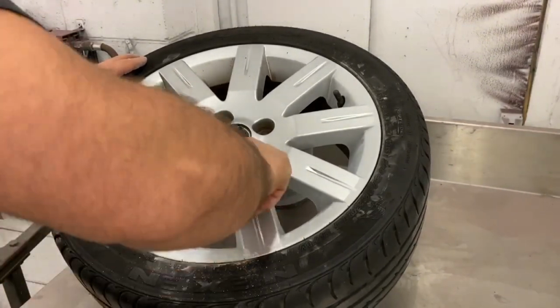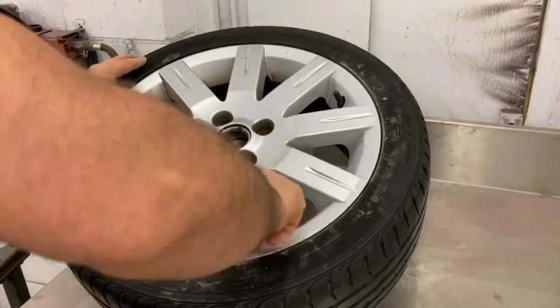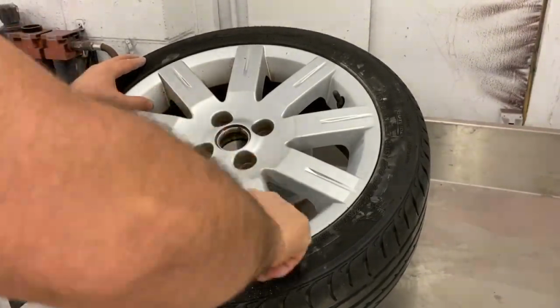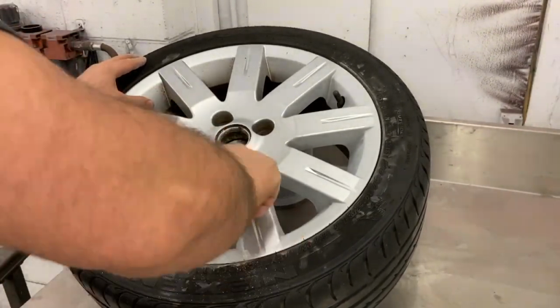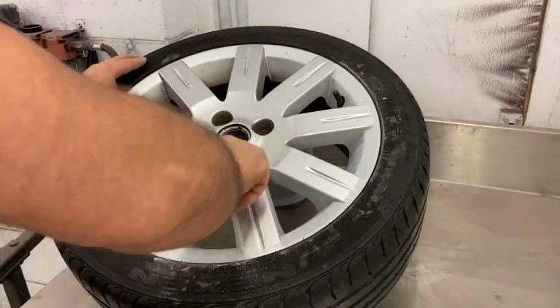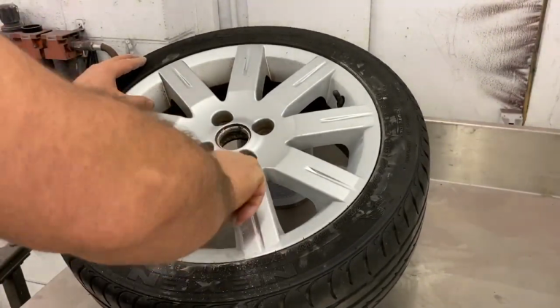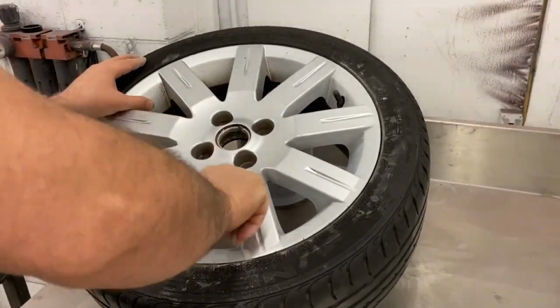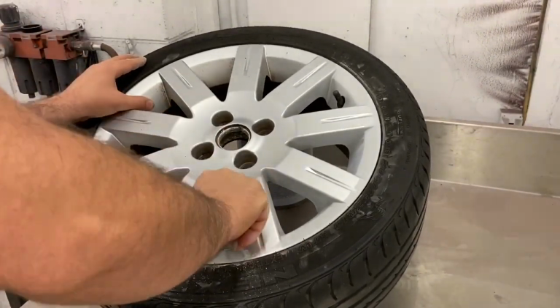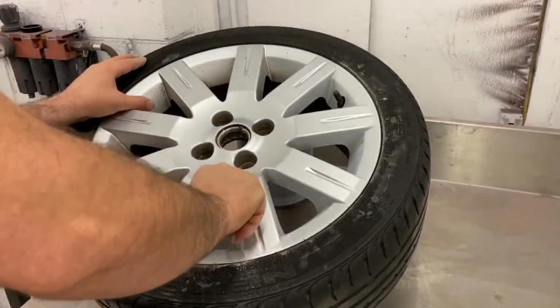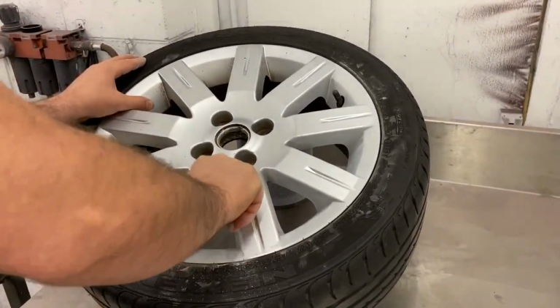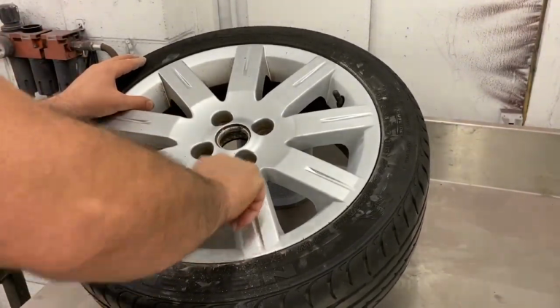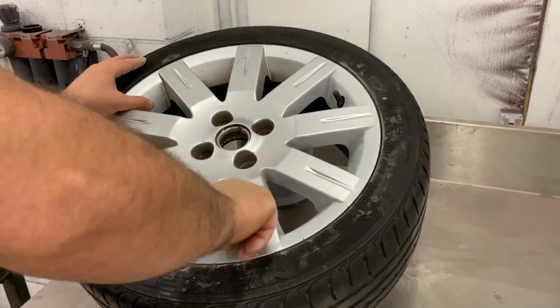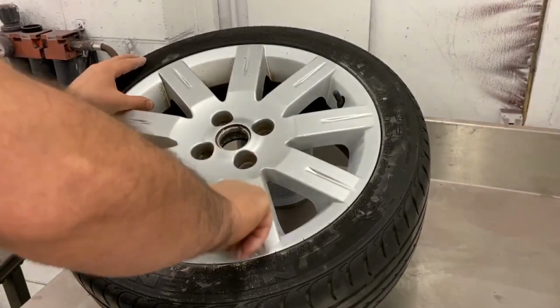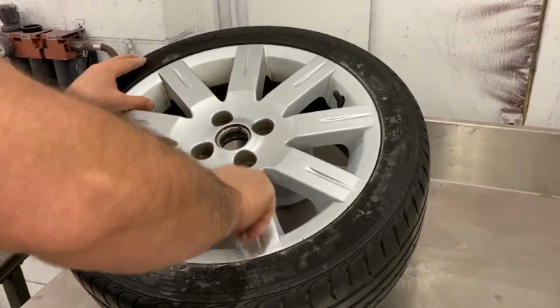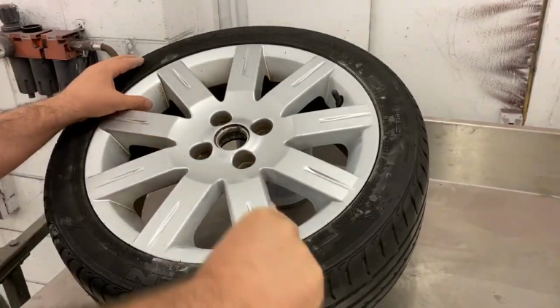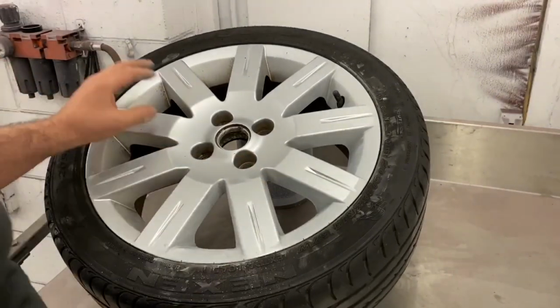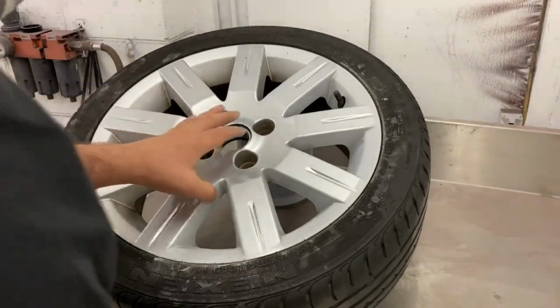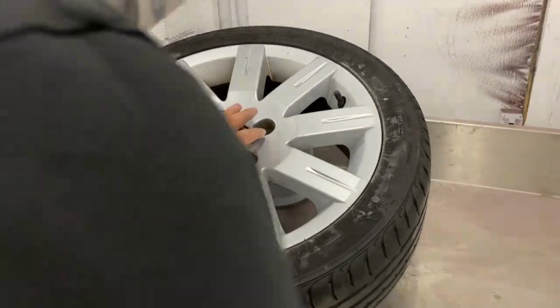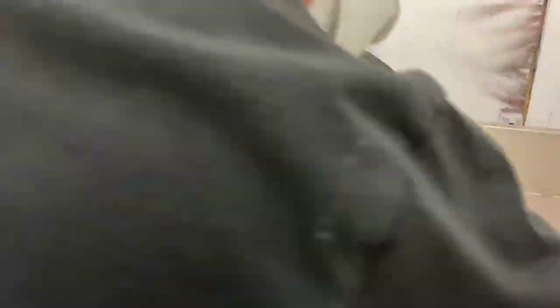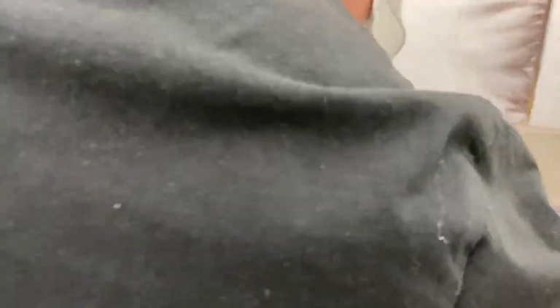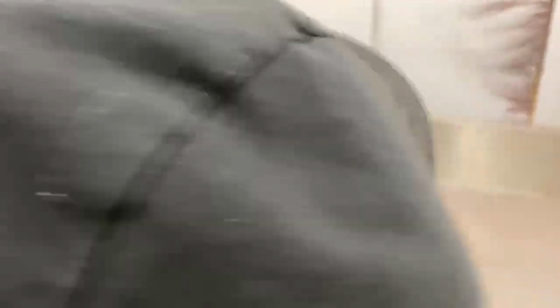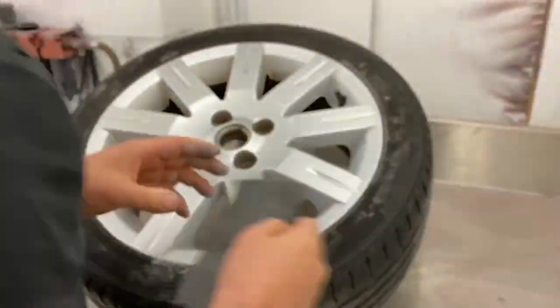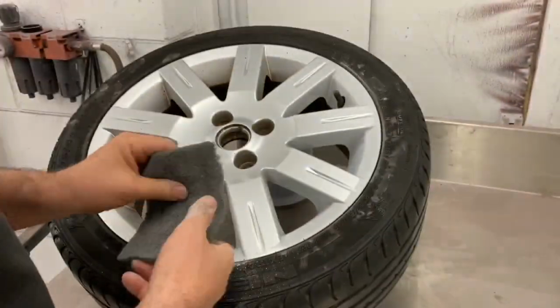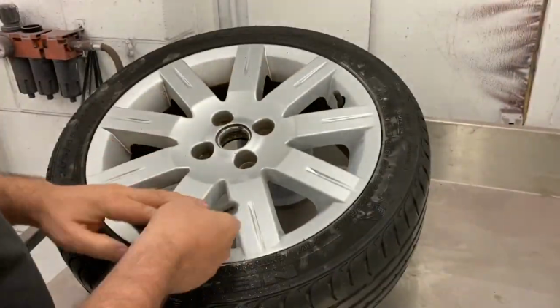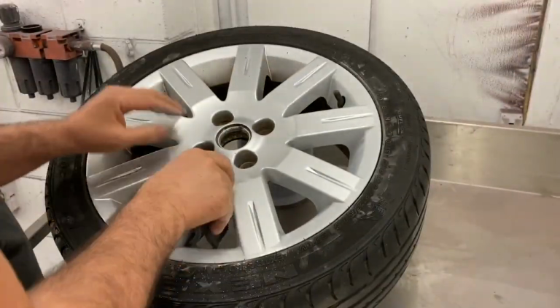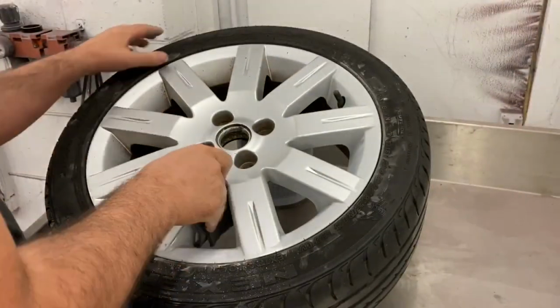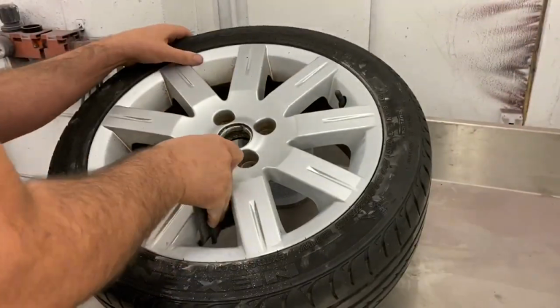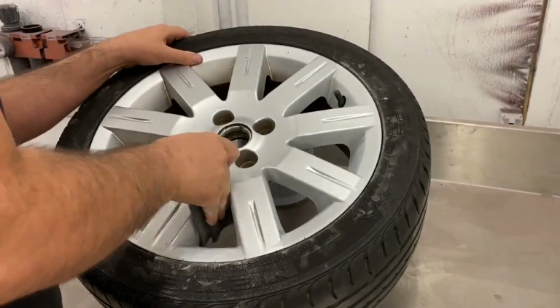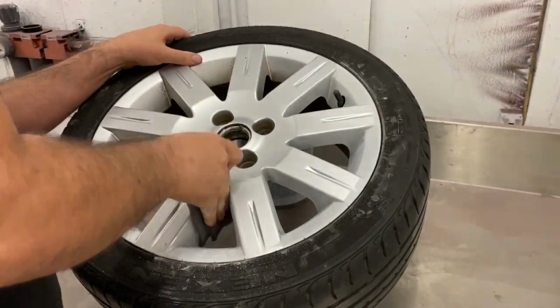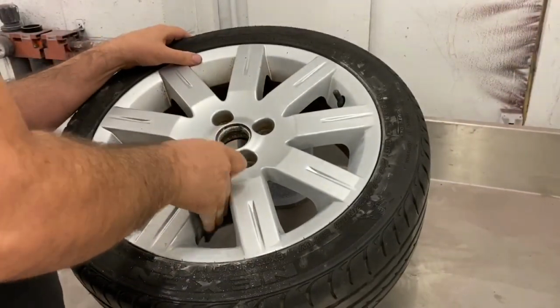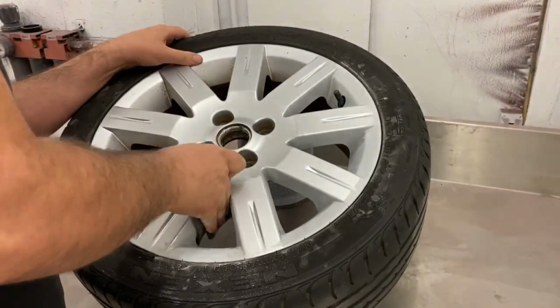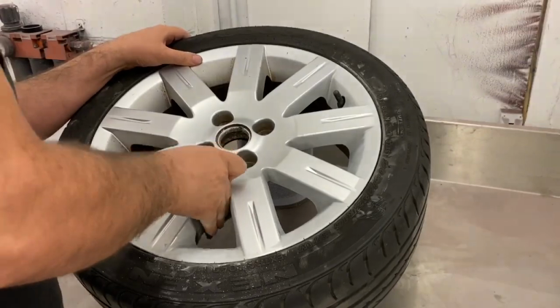Just keep going — you'll get there in the end. Once you've done a section, what I normally do is use a bit of Scotch-Brite and just finish off any shiny bits.